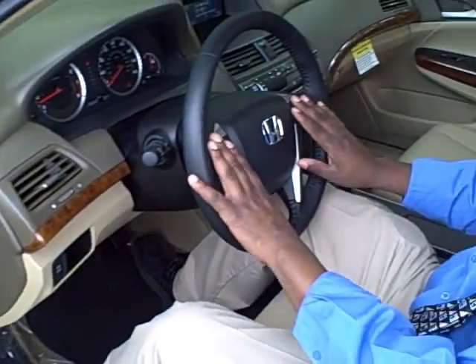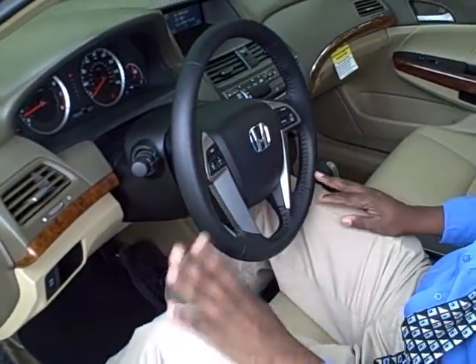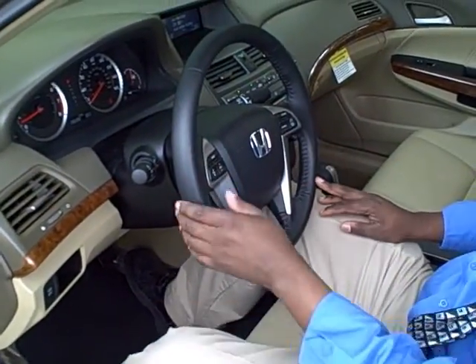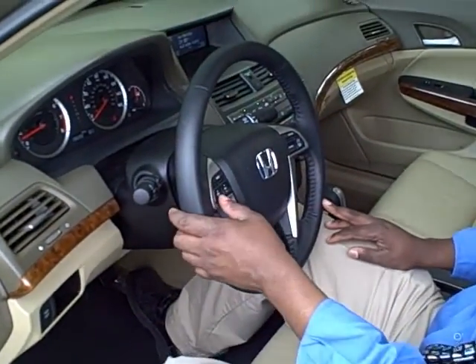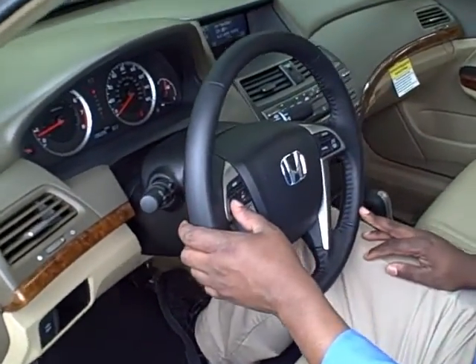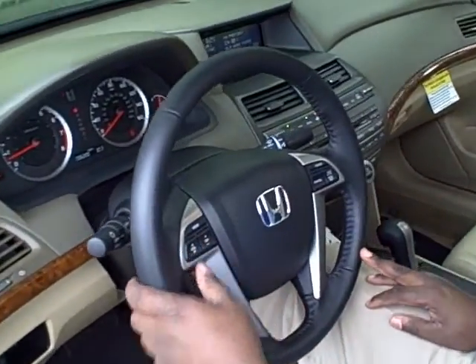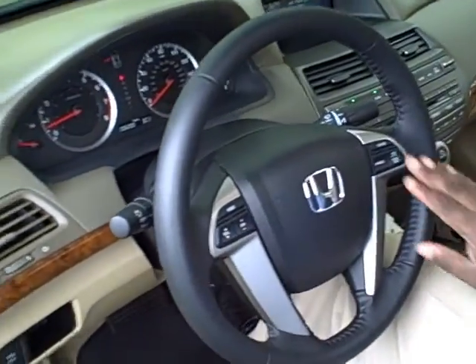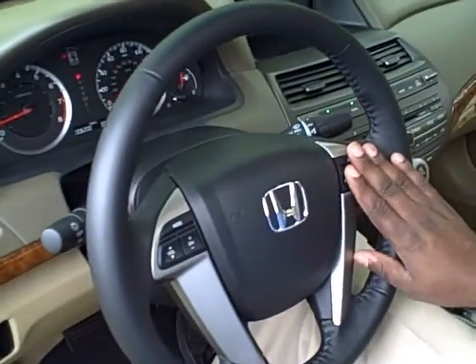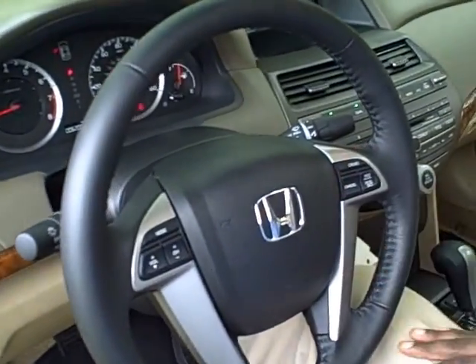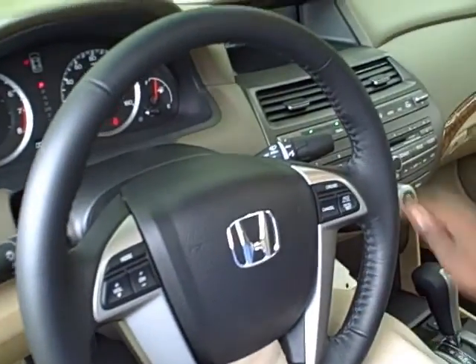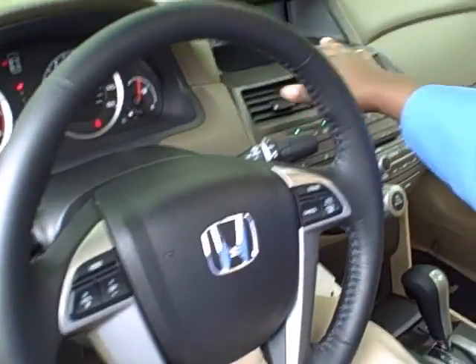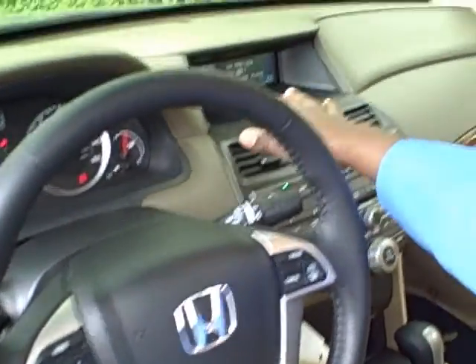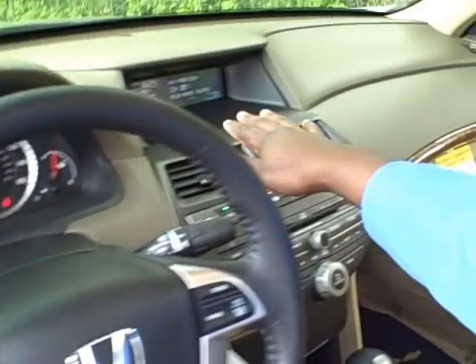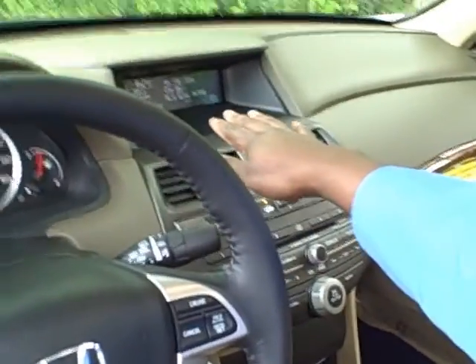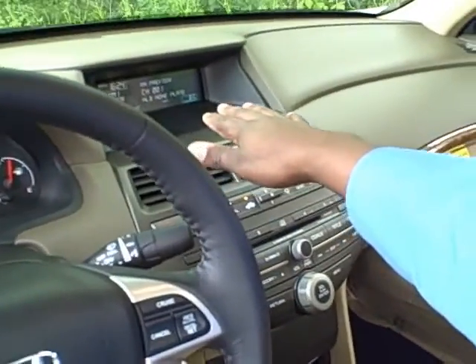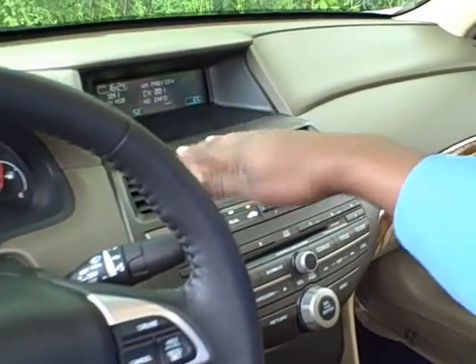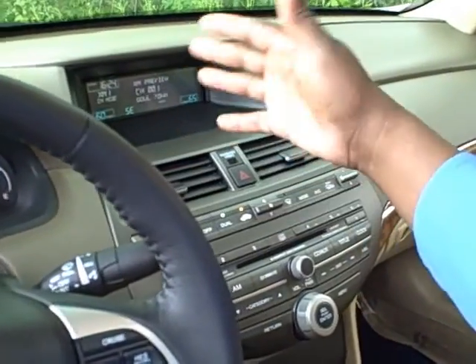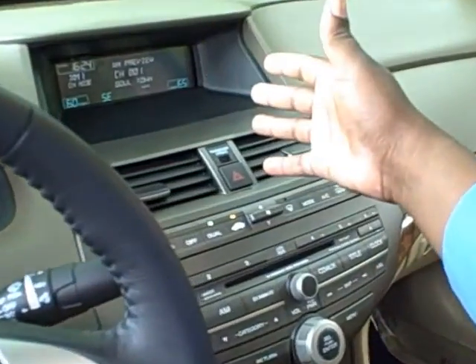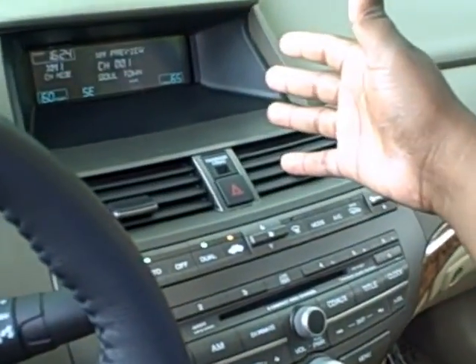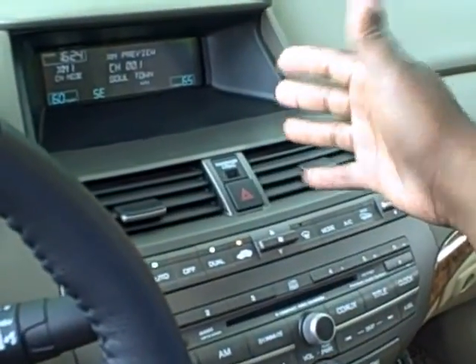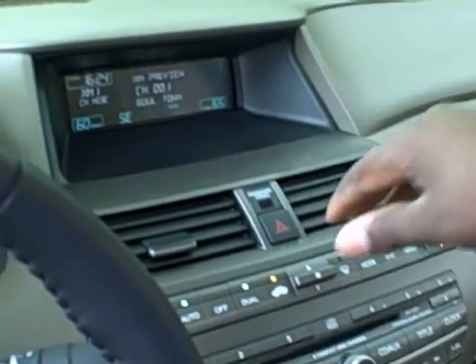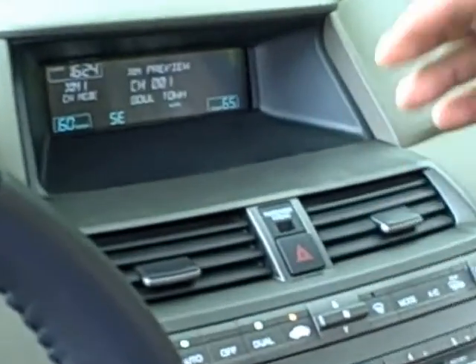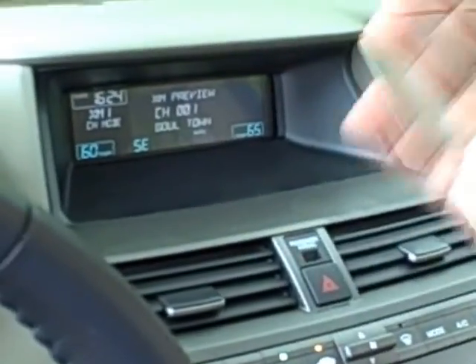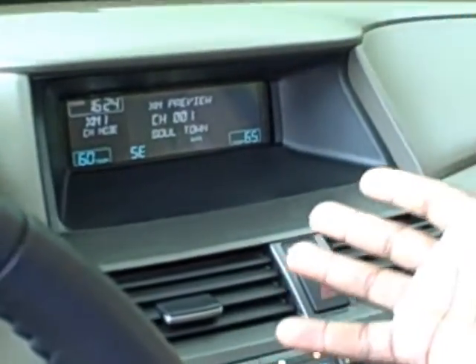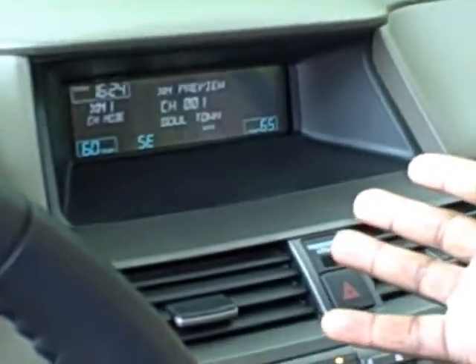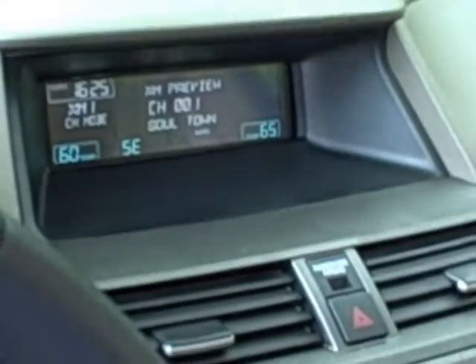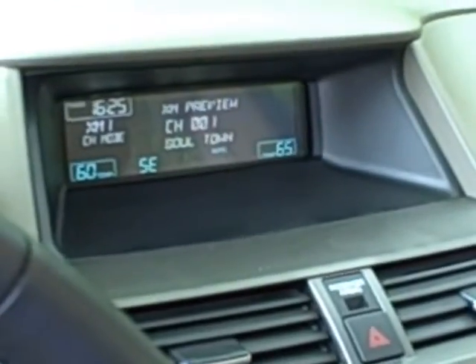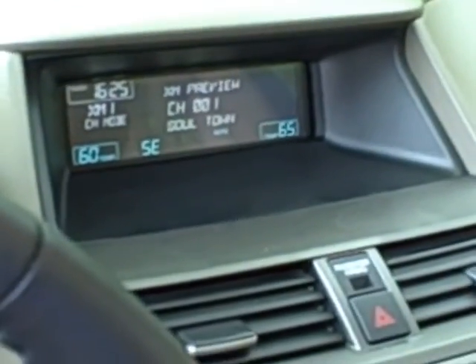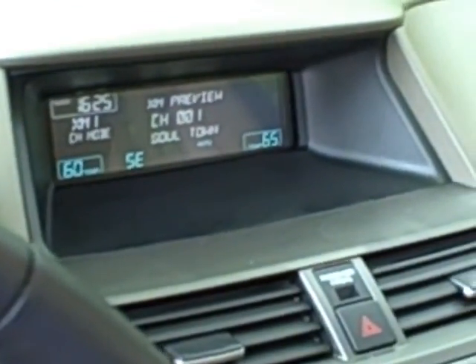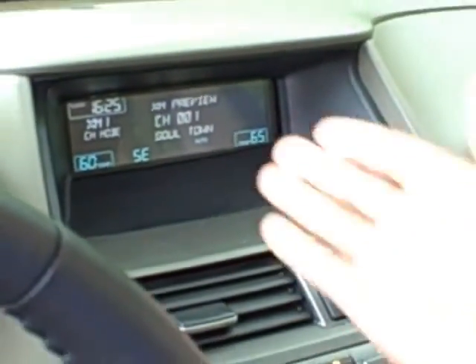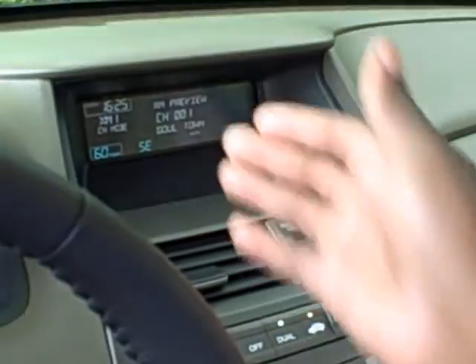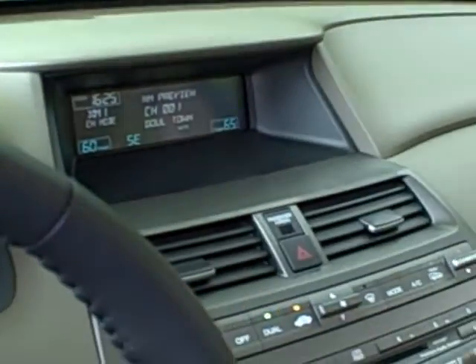Steering wheel controls for the stereo volume and cruise control, and it has a driver information center to tell you whatever station you're listening to. It'll tell you the temperature of the car for the electronic climate control and has a clock up there.